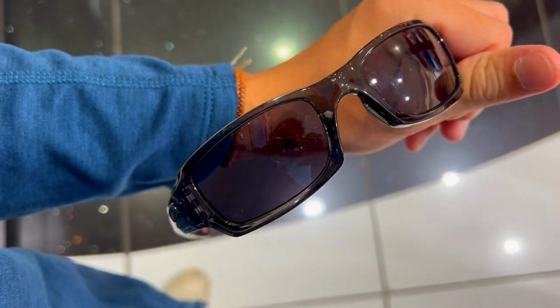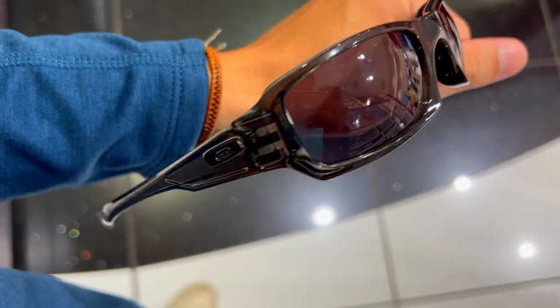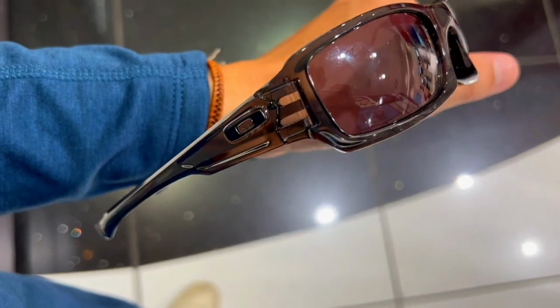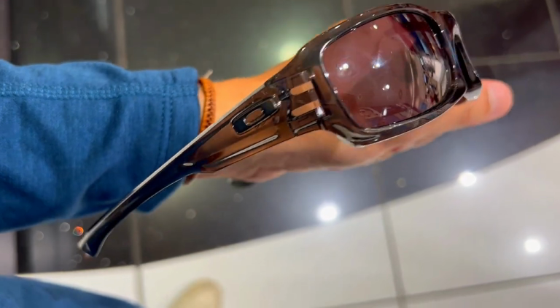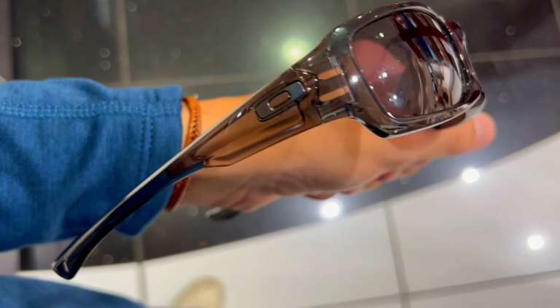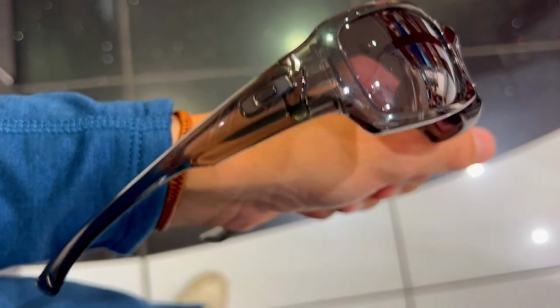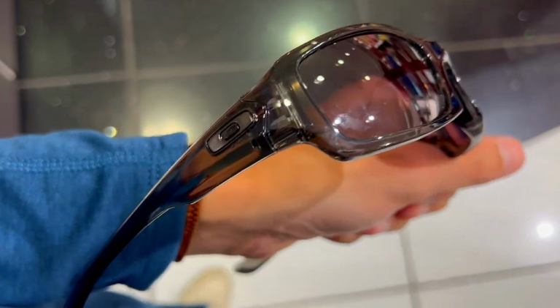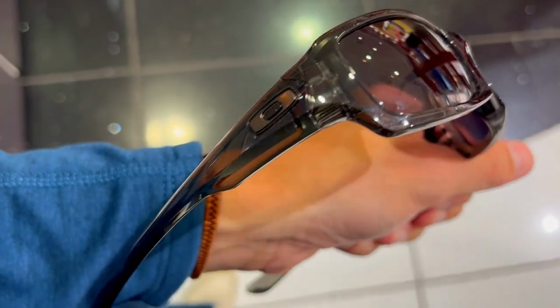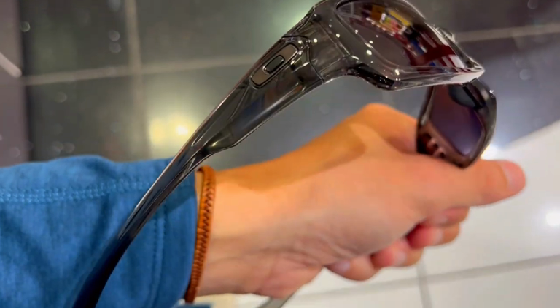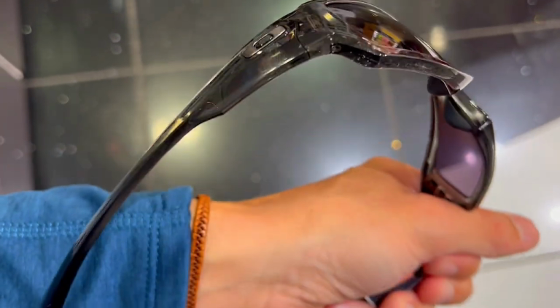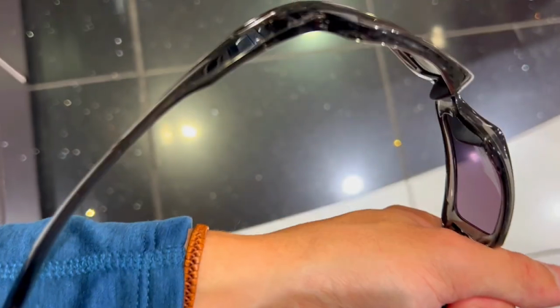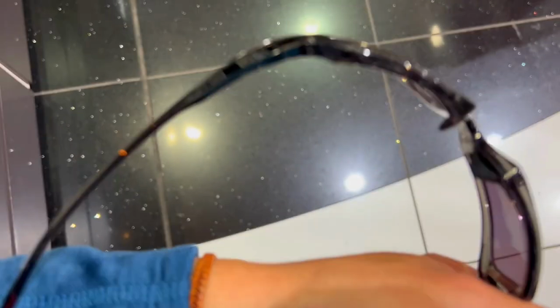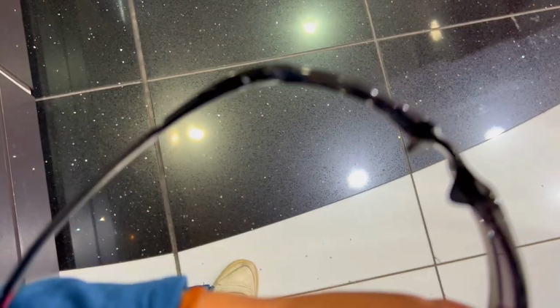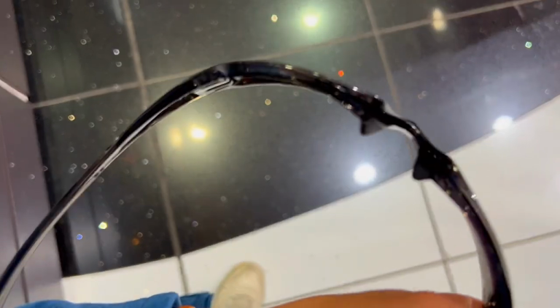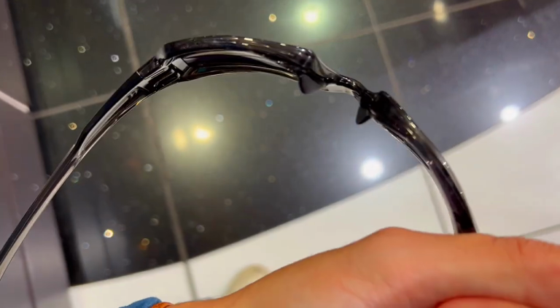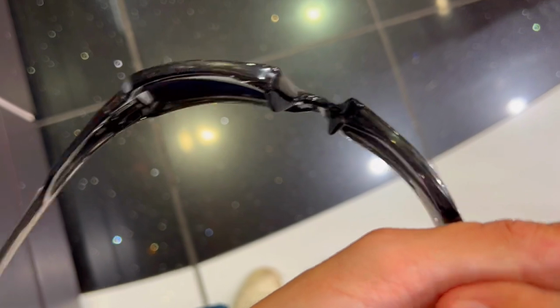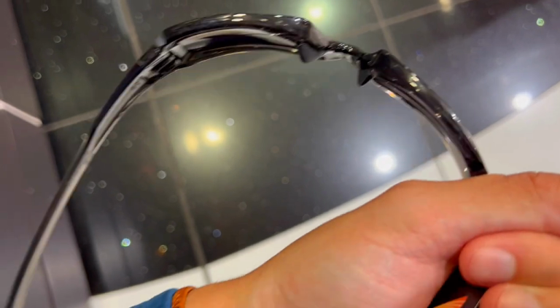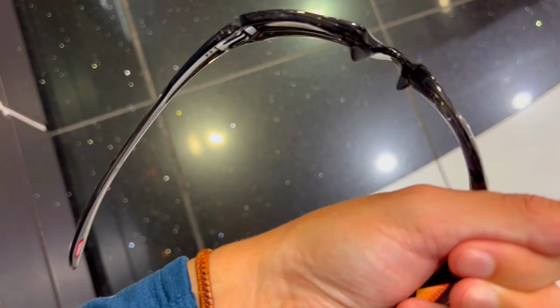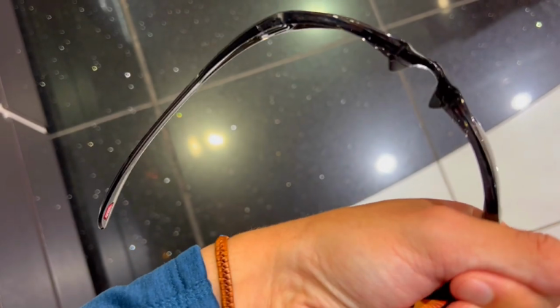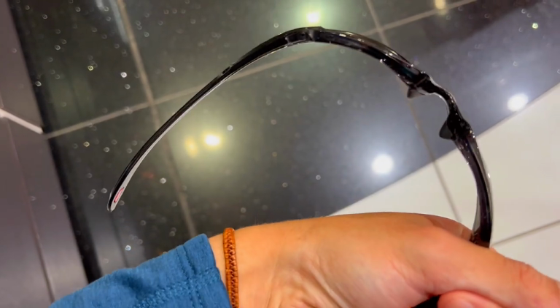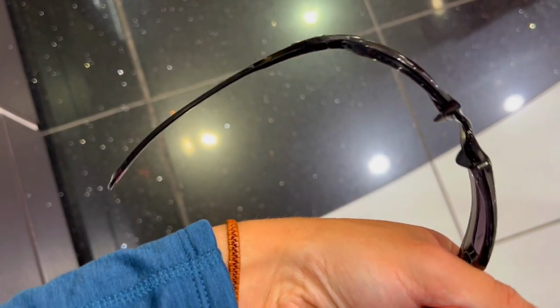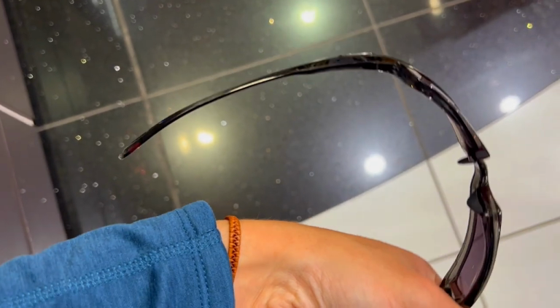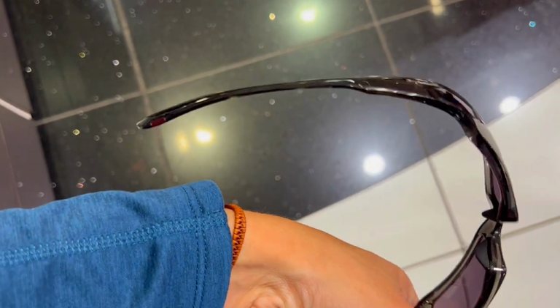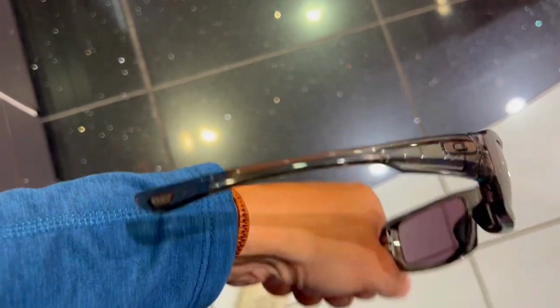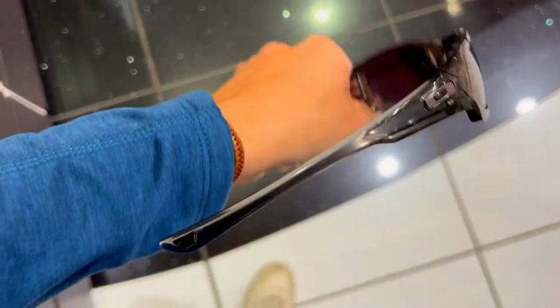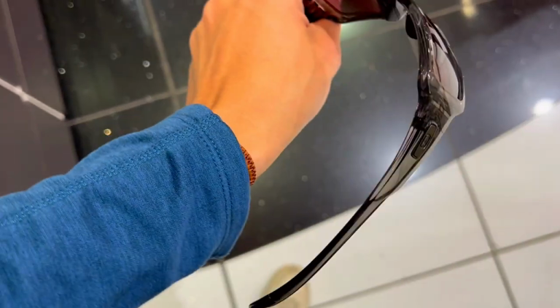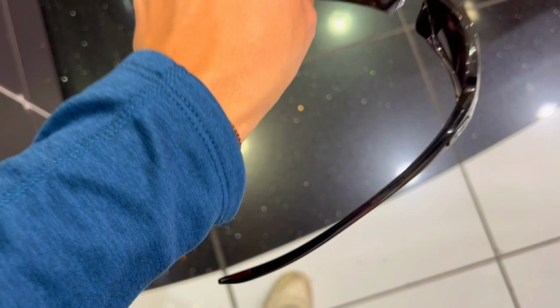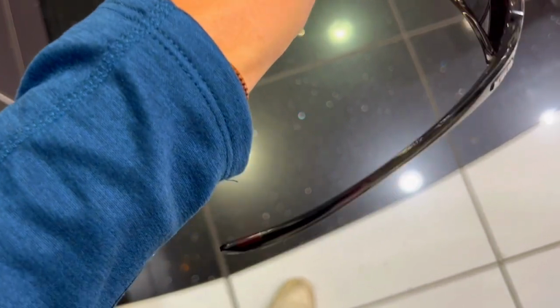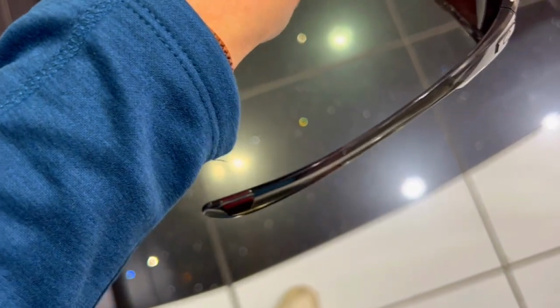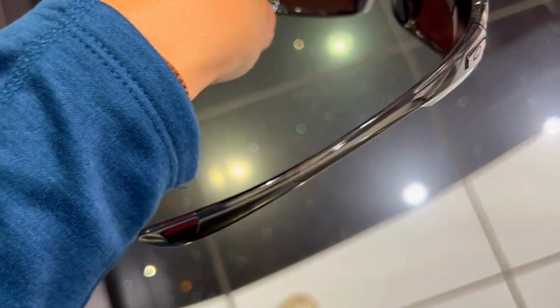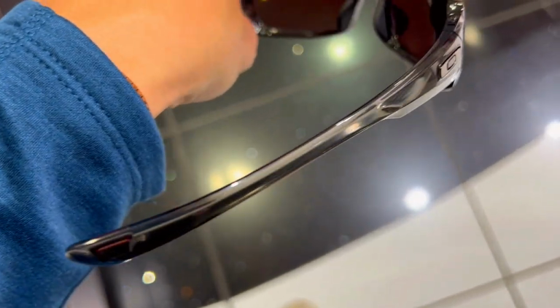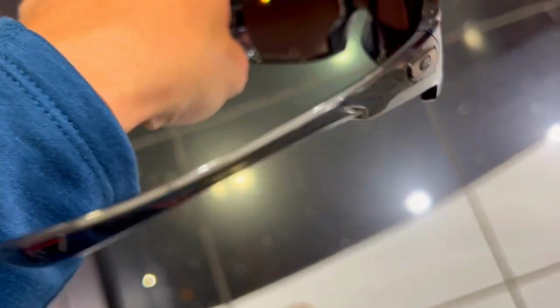First off, are you tired of squinting in the sun? Oakley Plutonite lenses provide 100% UV protection, filtering all UVA, UVB, UVC and harmful blue light up to 400nm.